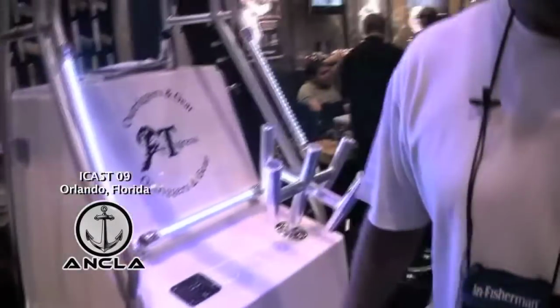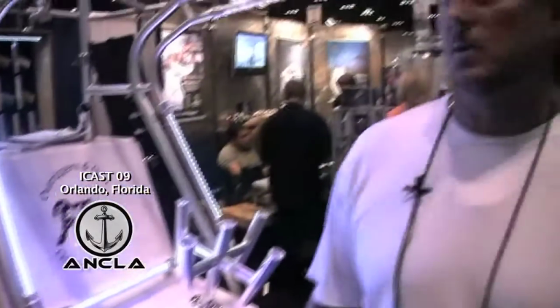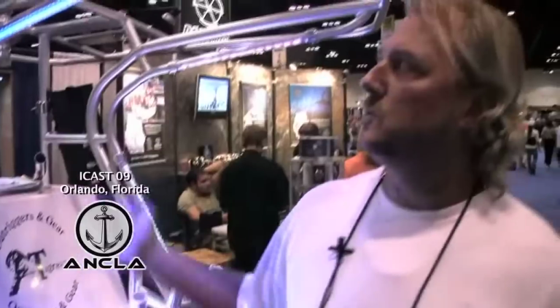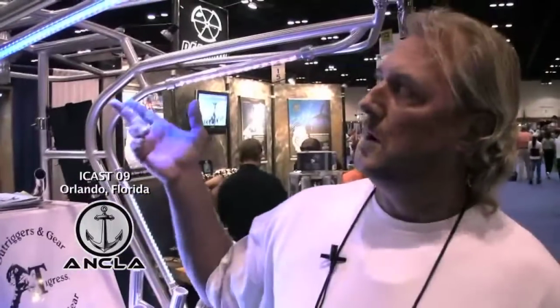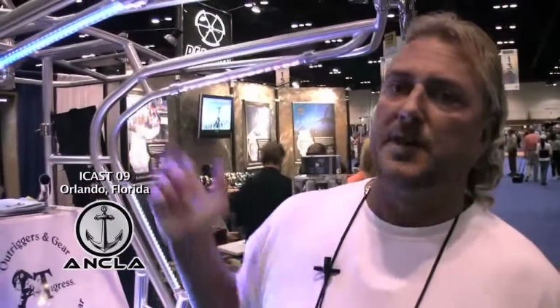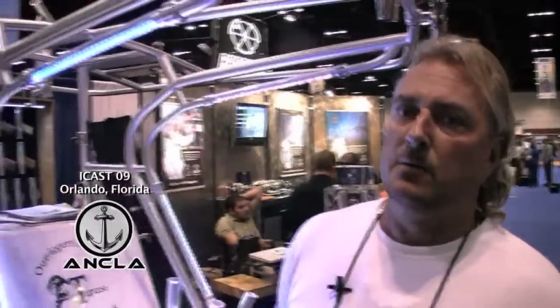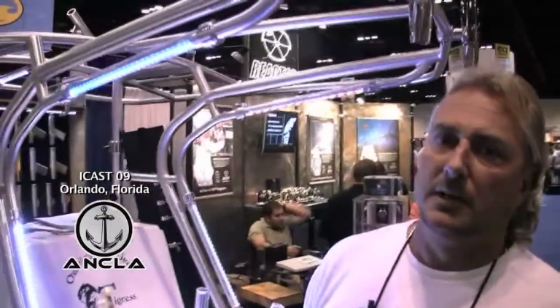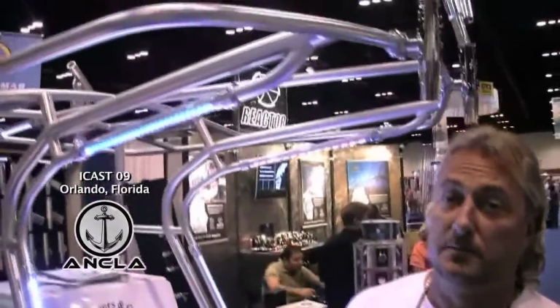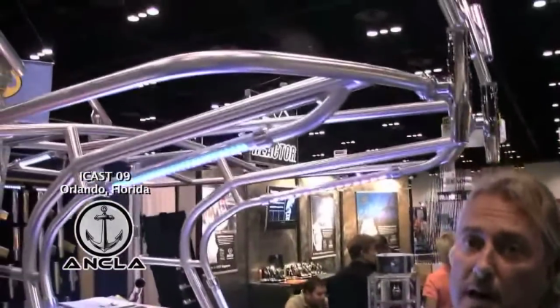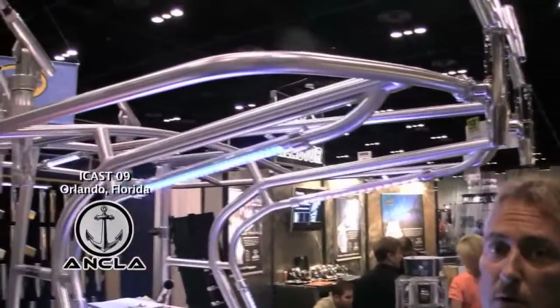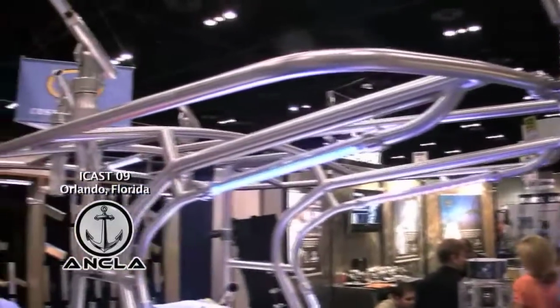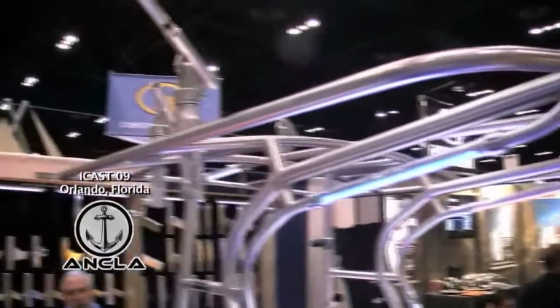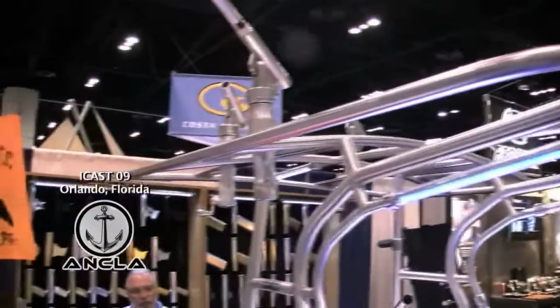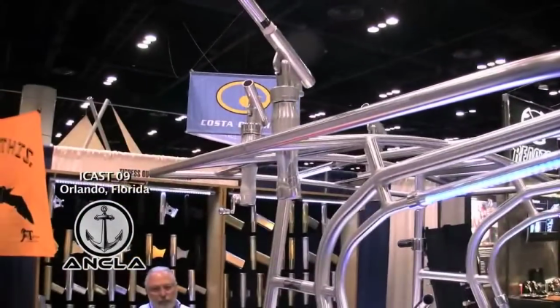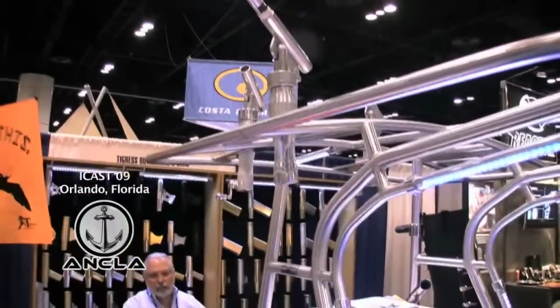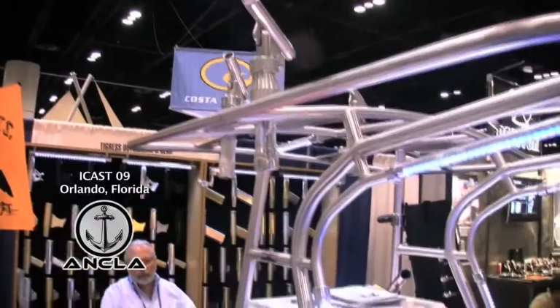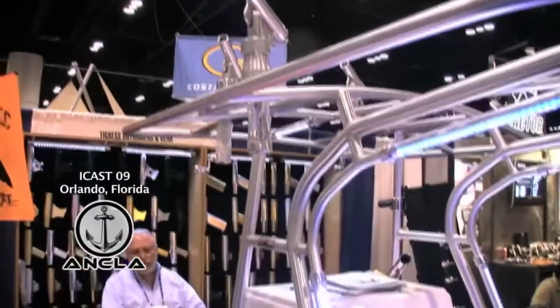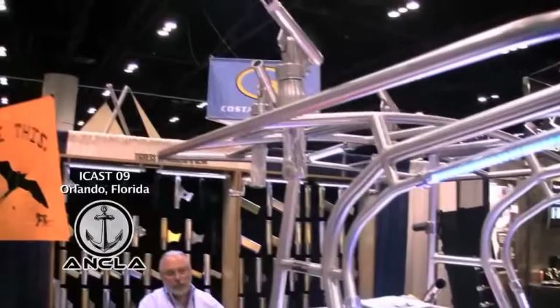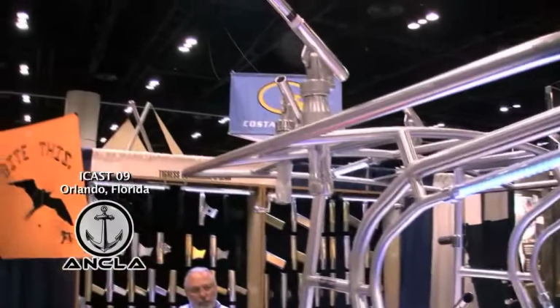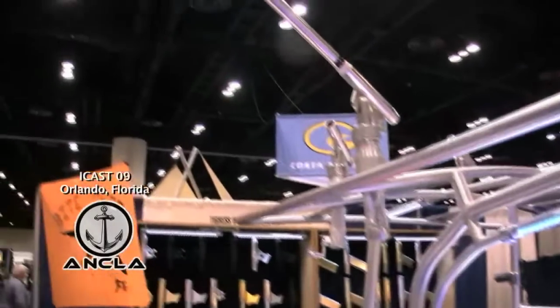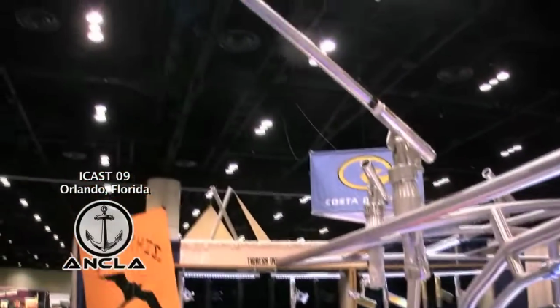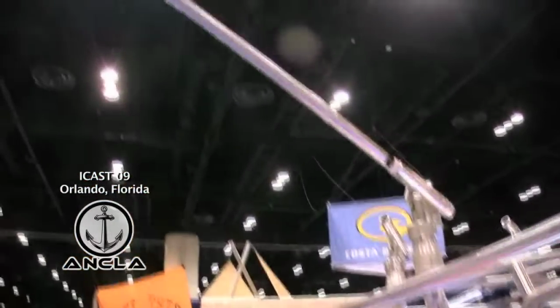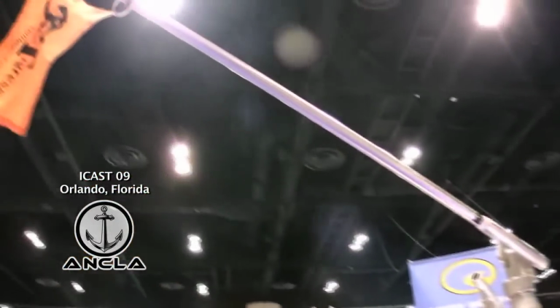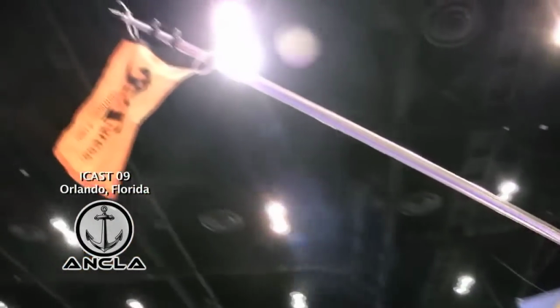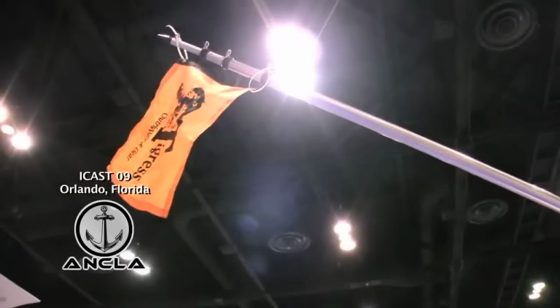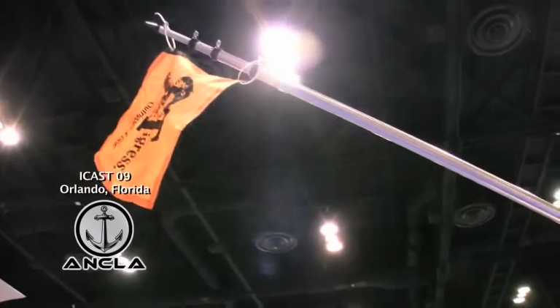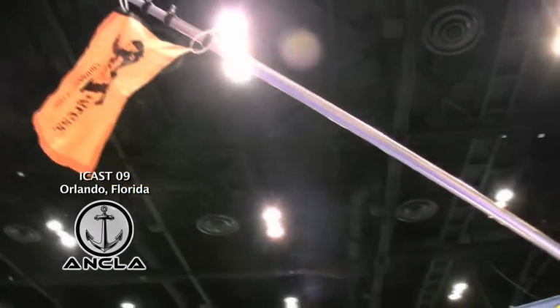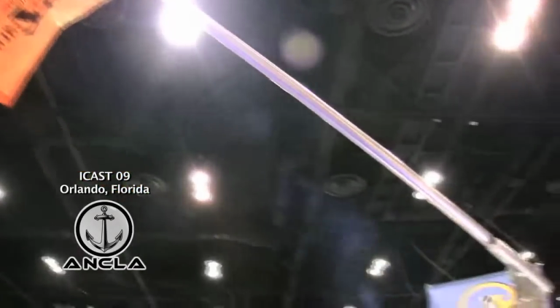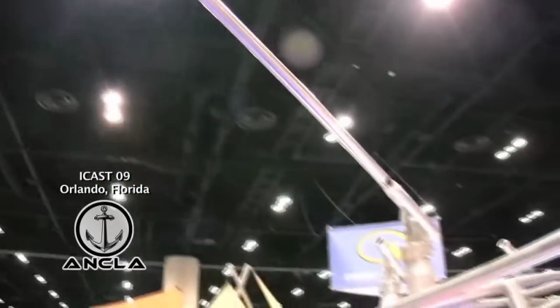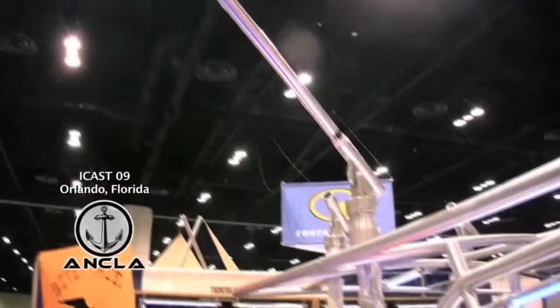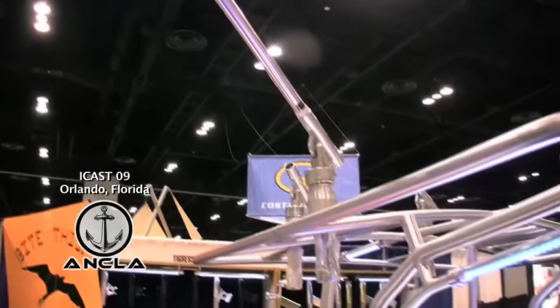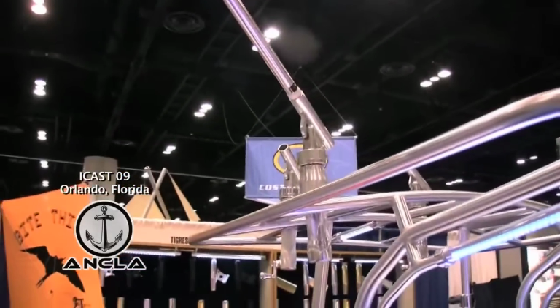We also have a new top mount electric outrigger holder which is new for us this year. This is the electric version — just with a push of a button it actually brings it in and deploys it all in one motion.